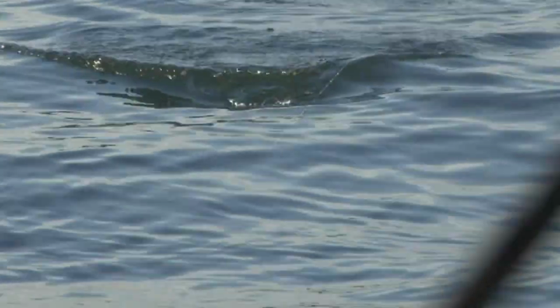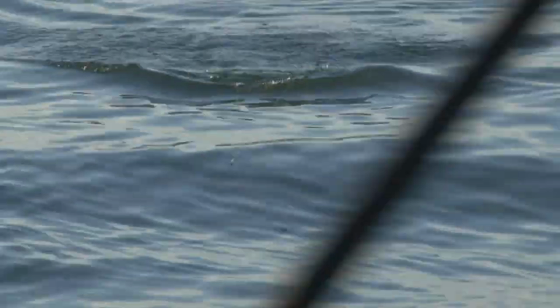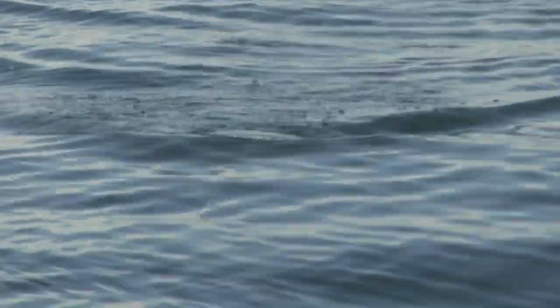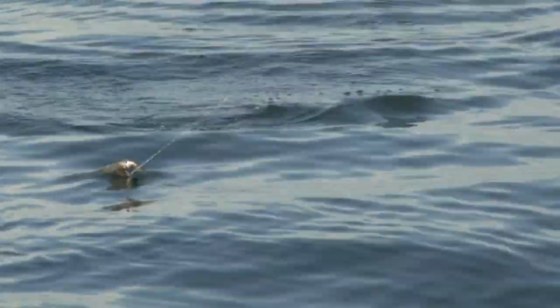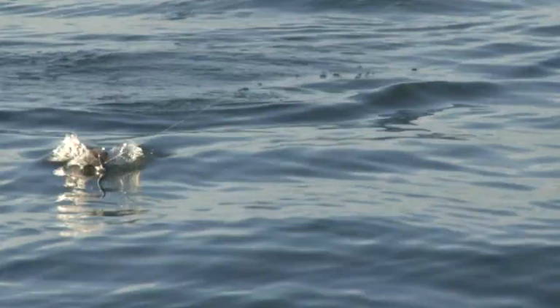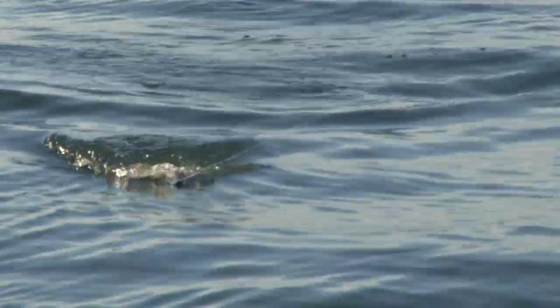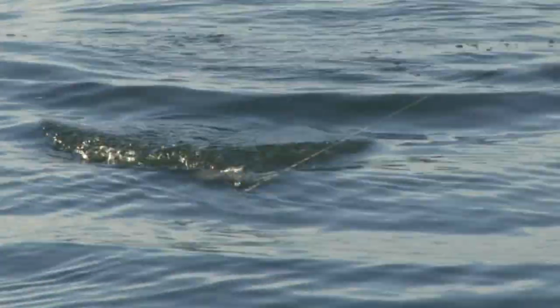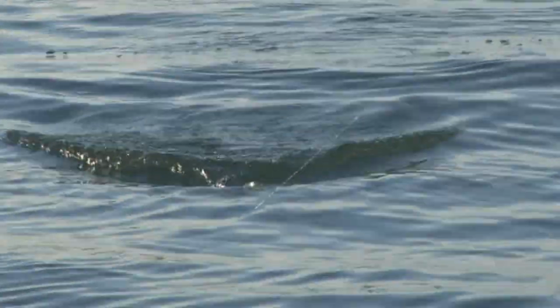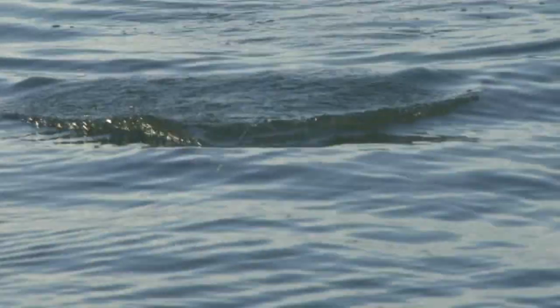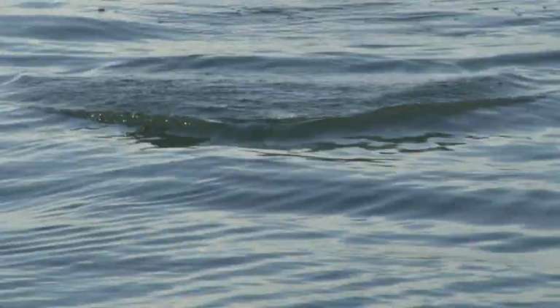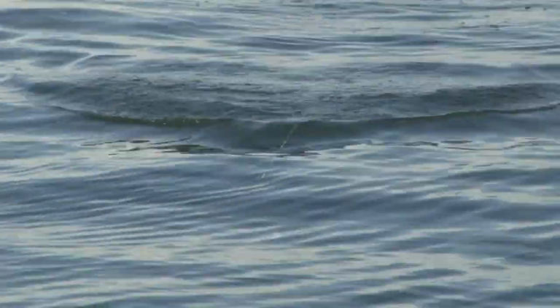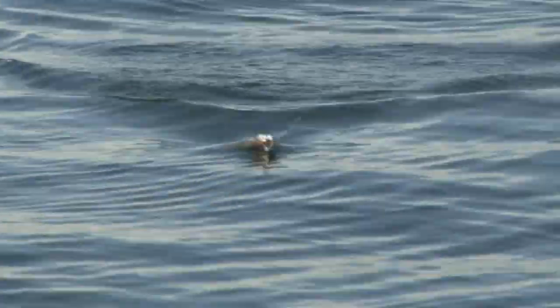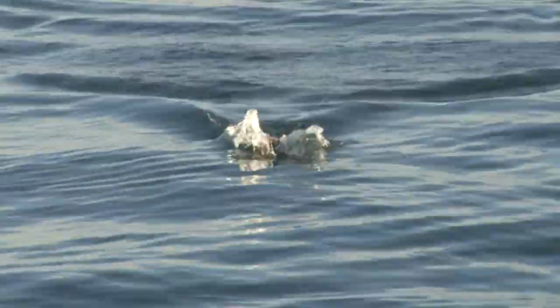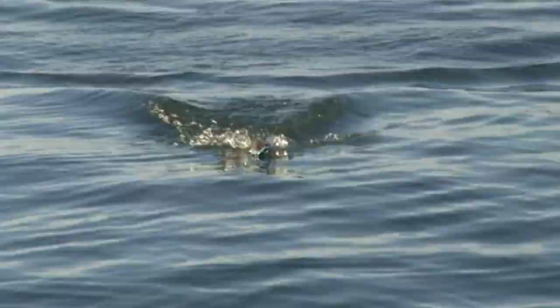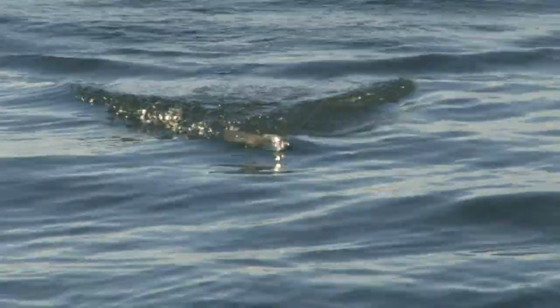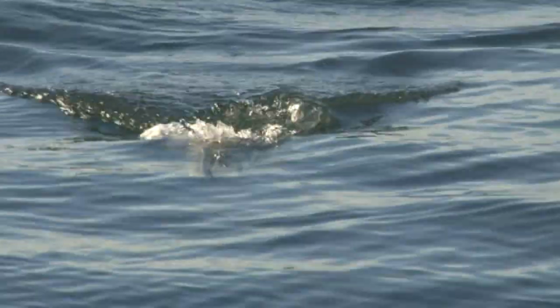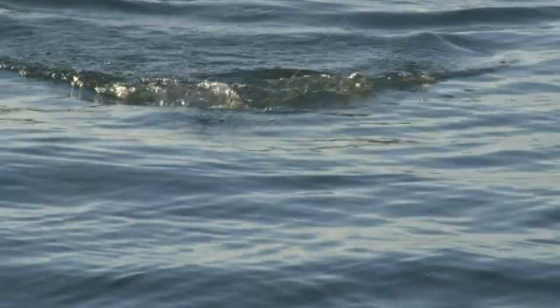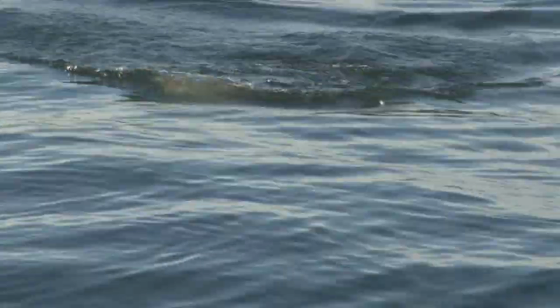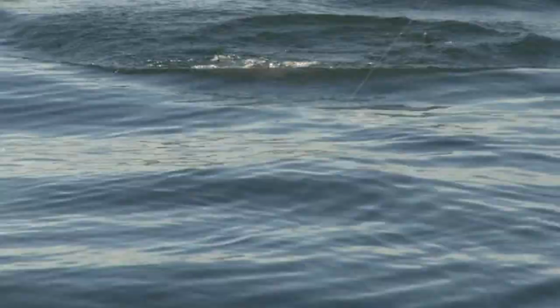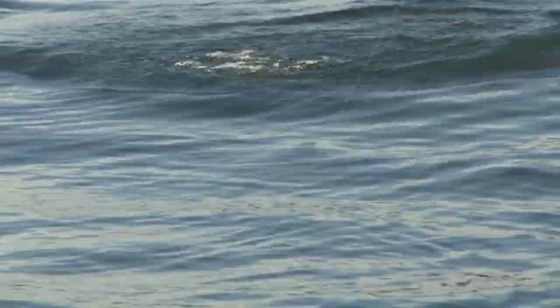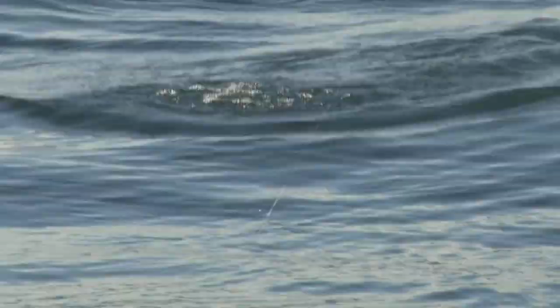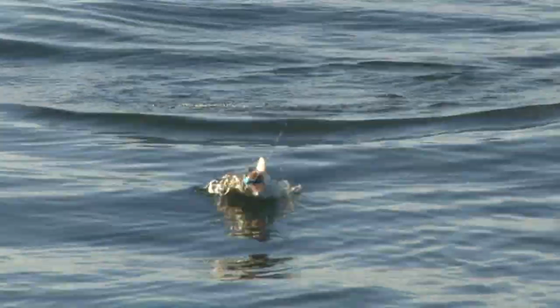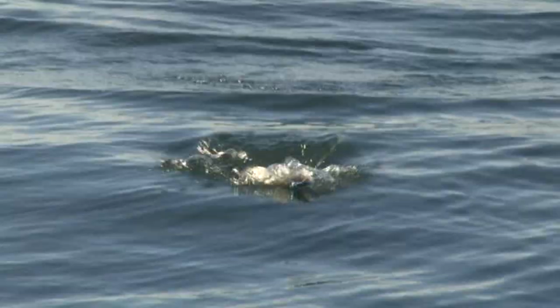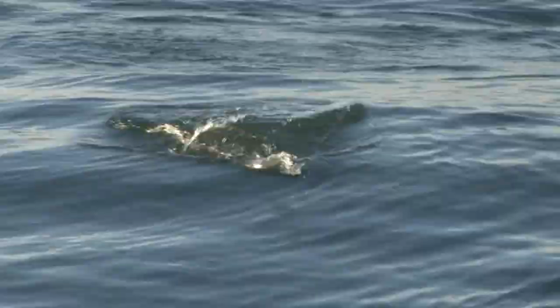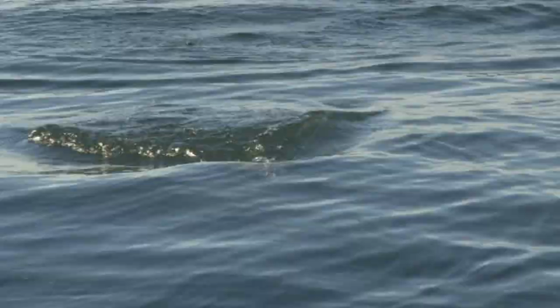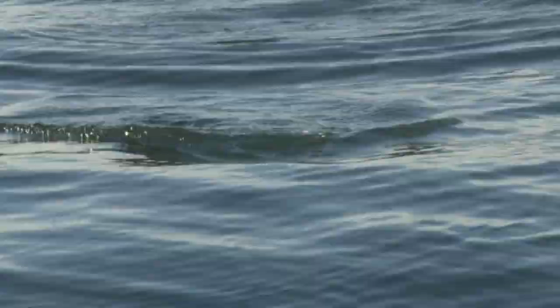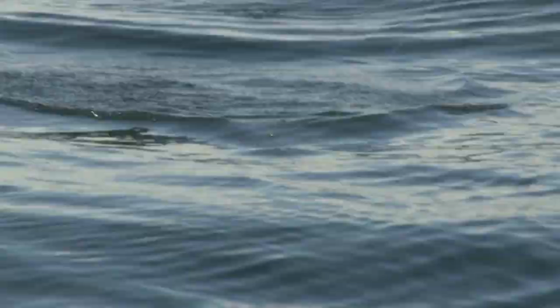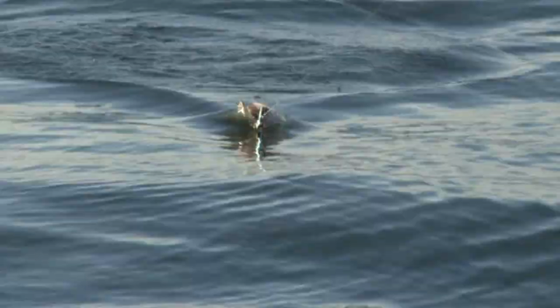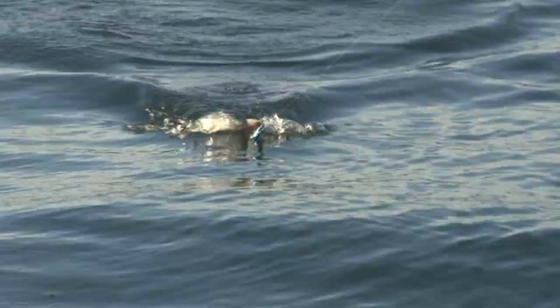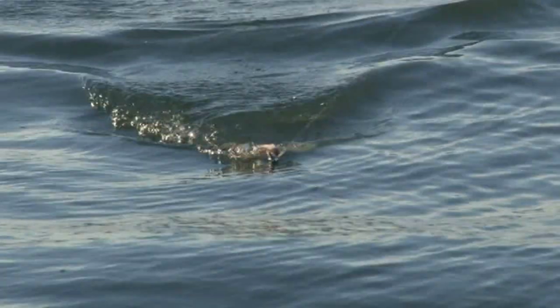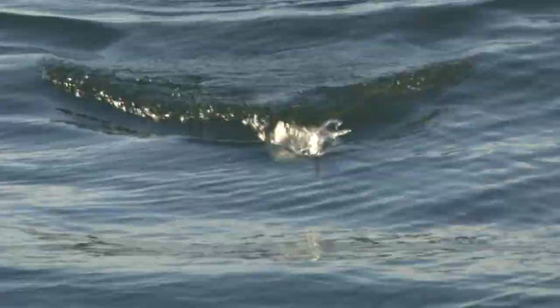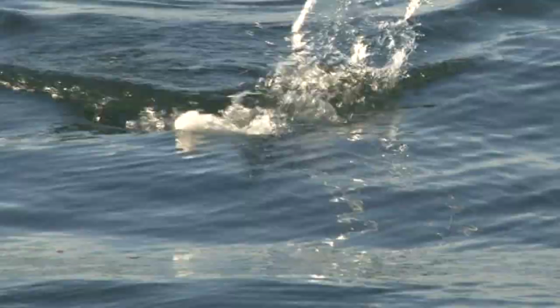Beautiful wipers. My forearm hurts and I've only got two of them. Do you like the fight? I love the fight.